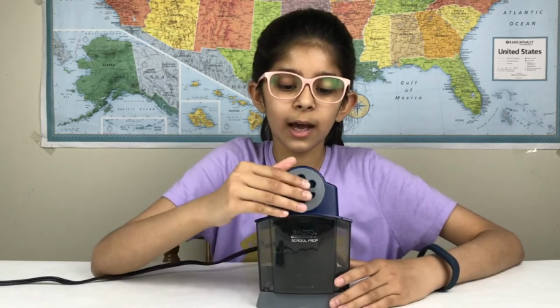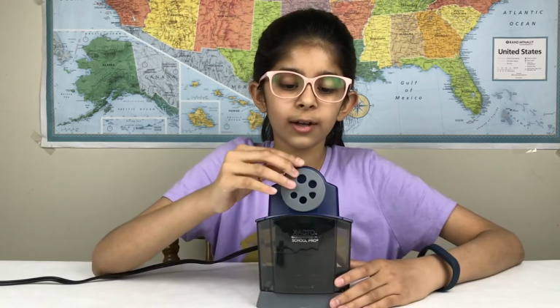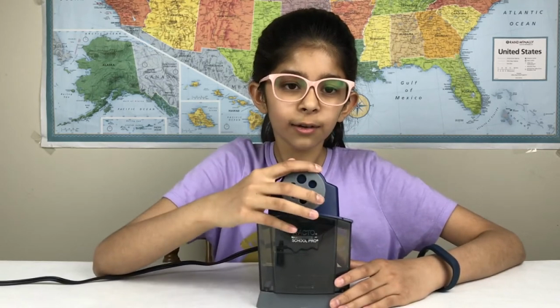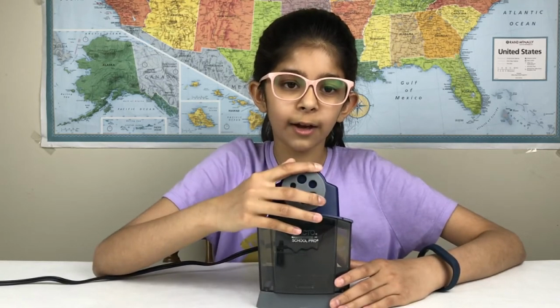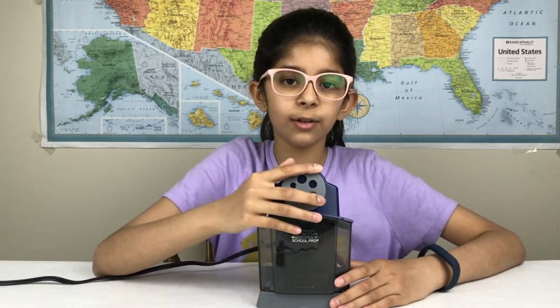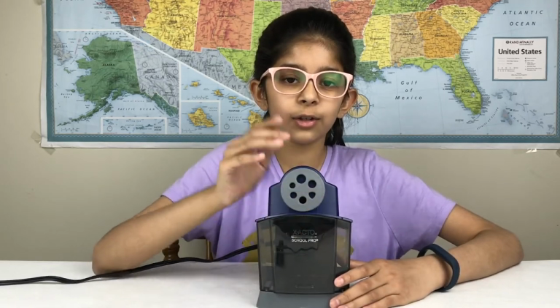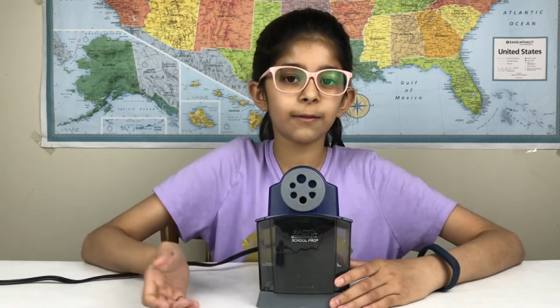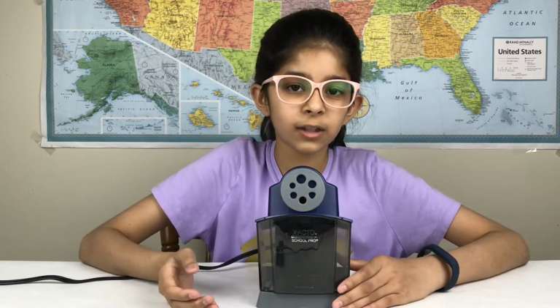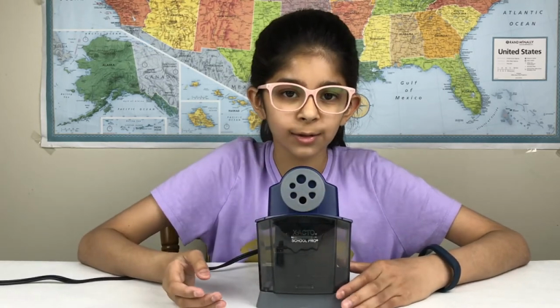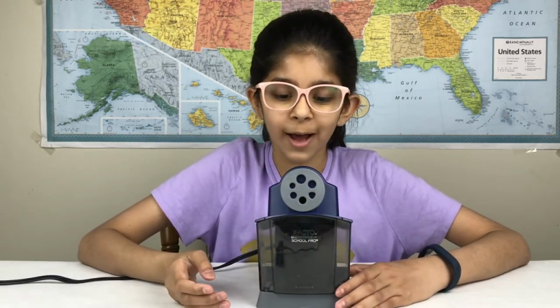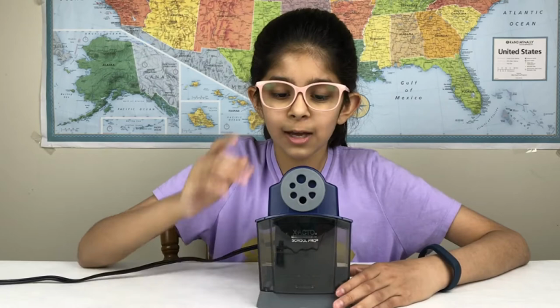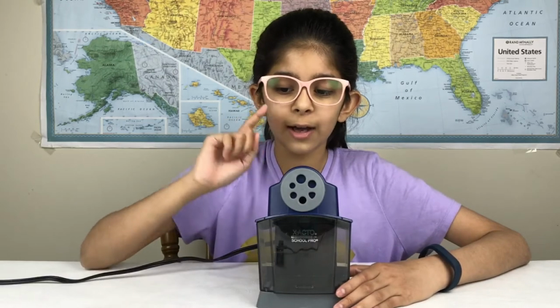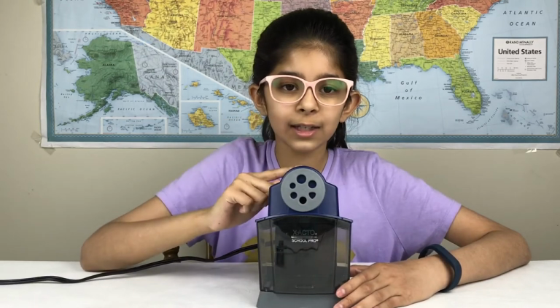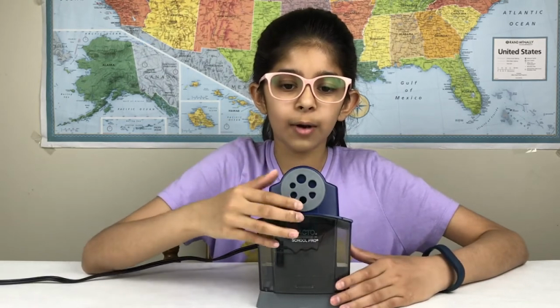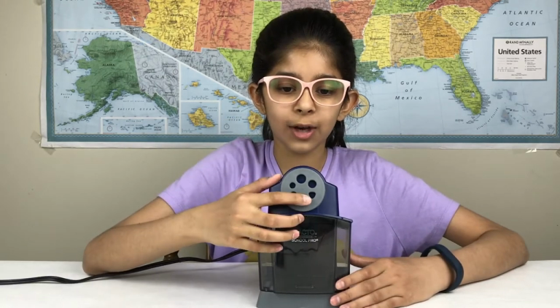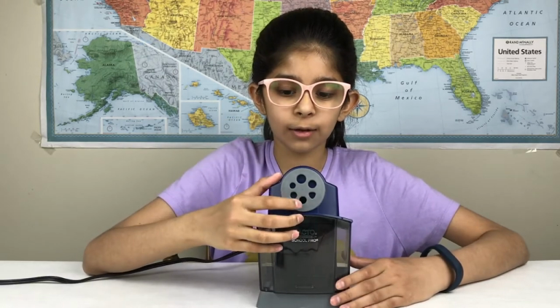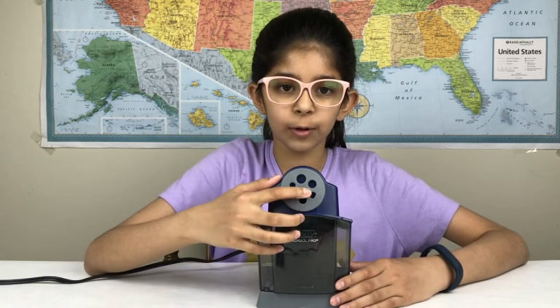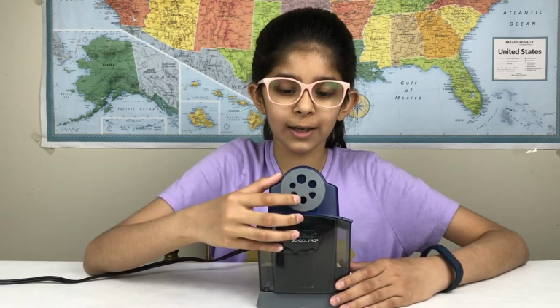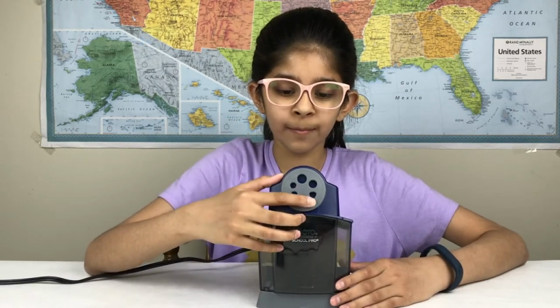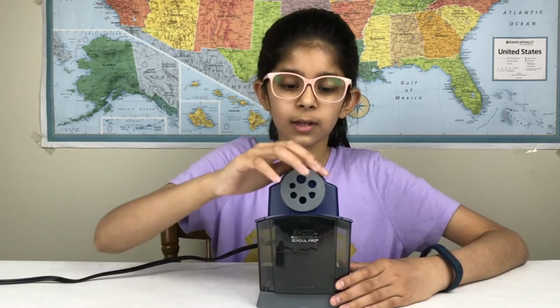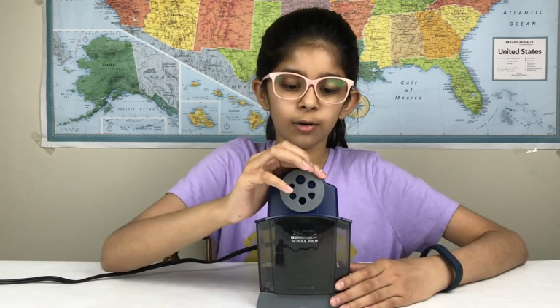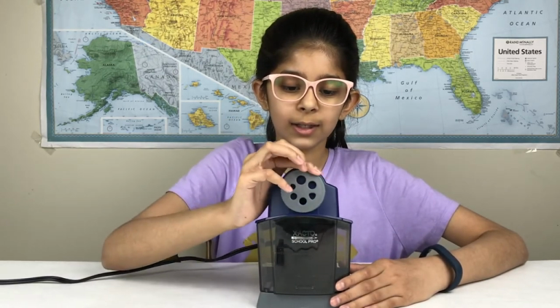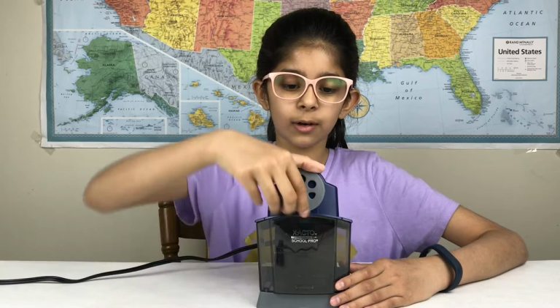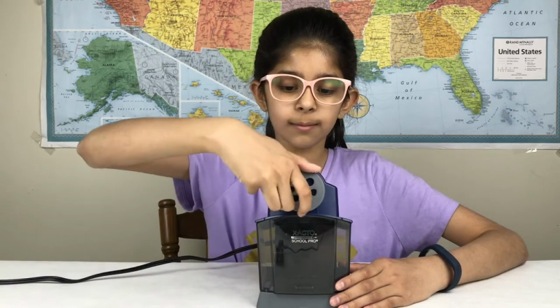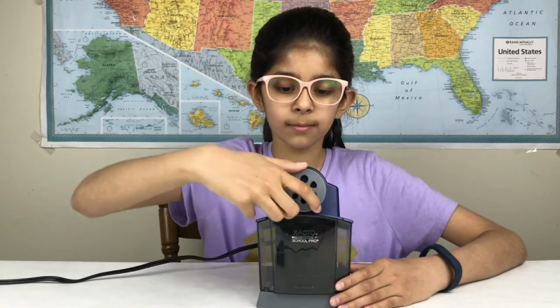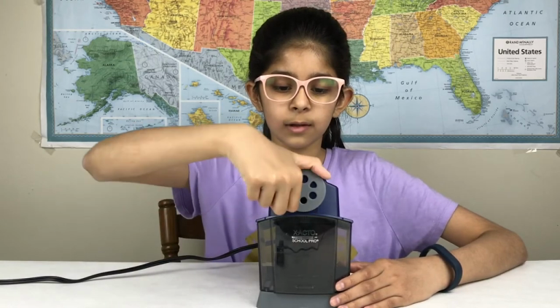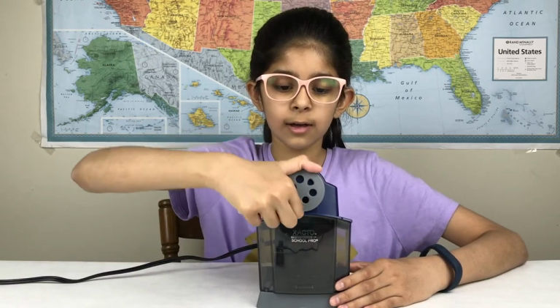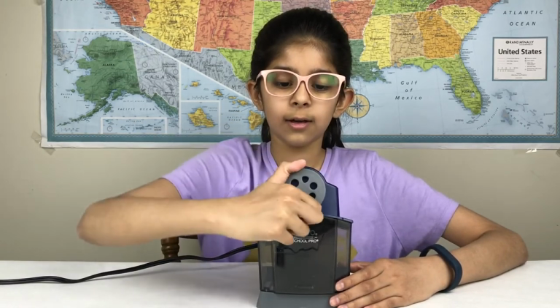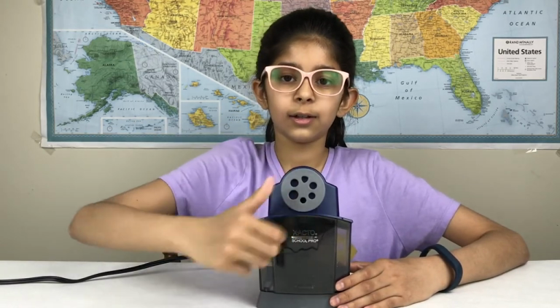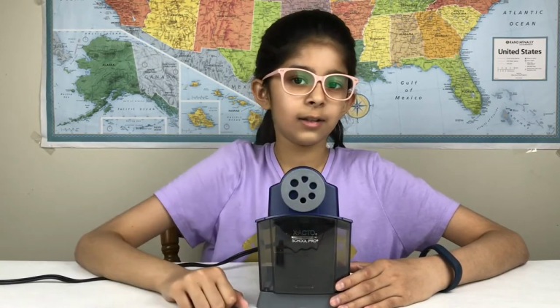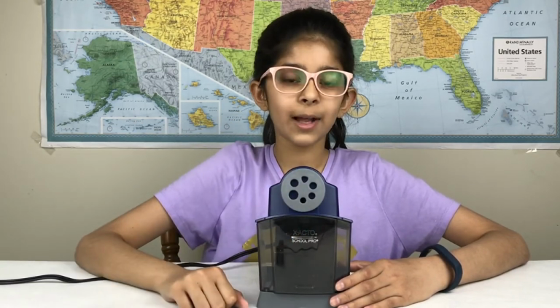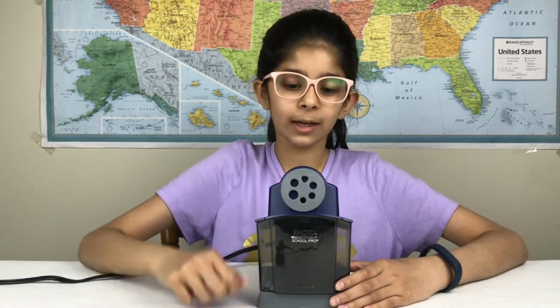Here's the little dial so you can choose the different kinds of pencils you have. It has a default one which has a little groove right here, so you can keep turning it to get a different pencil setting.